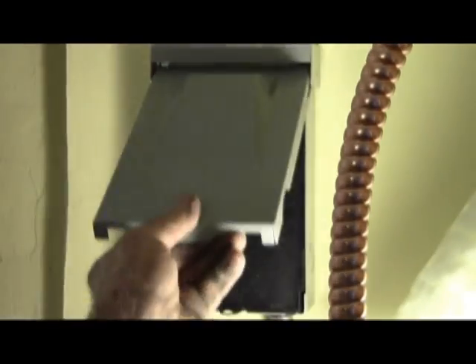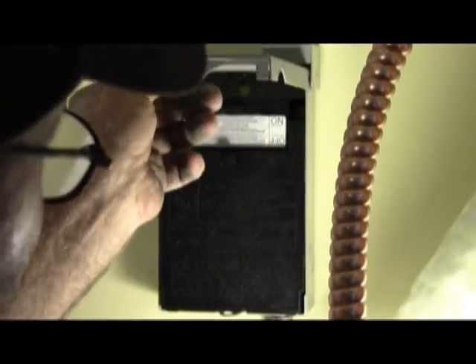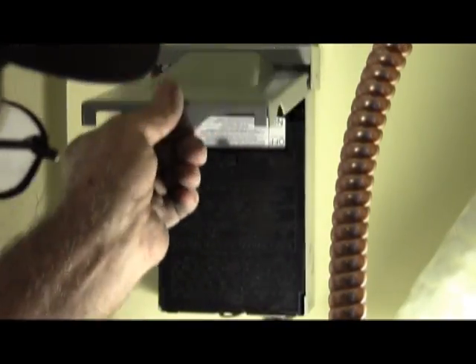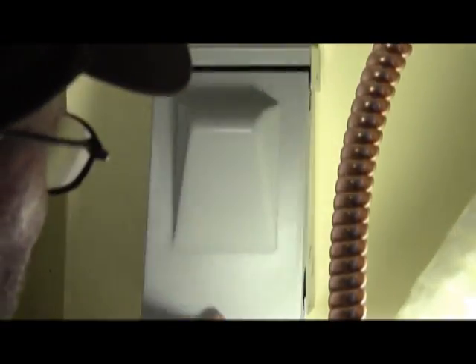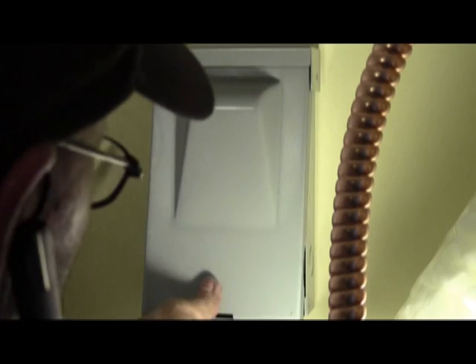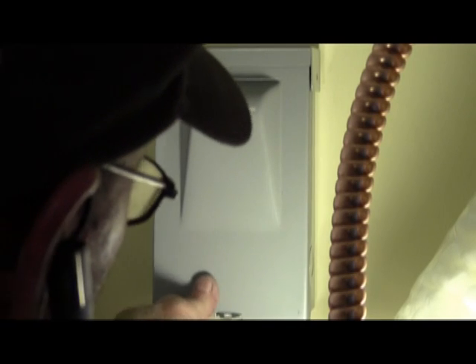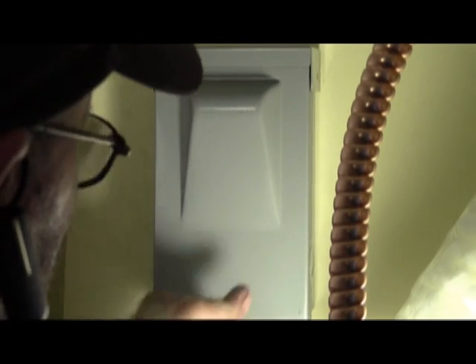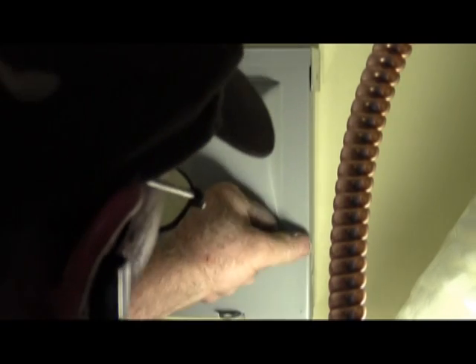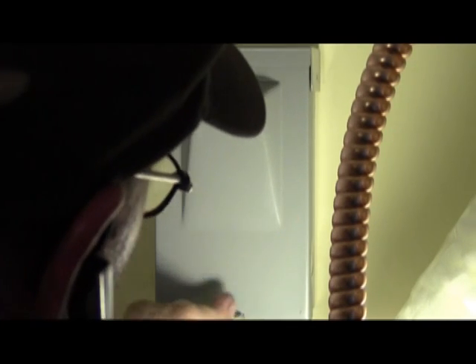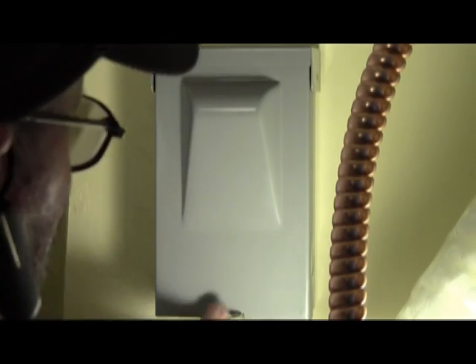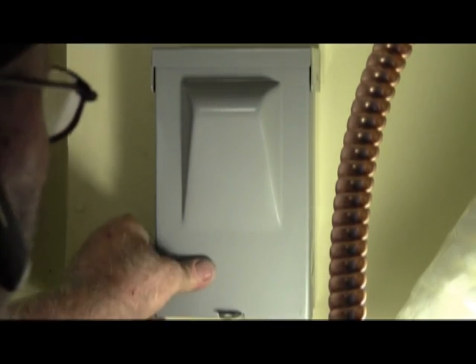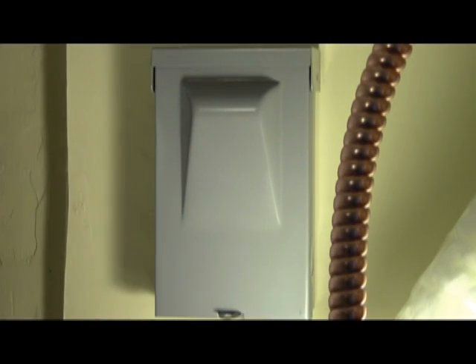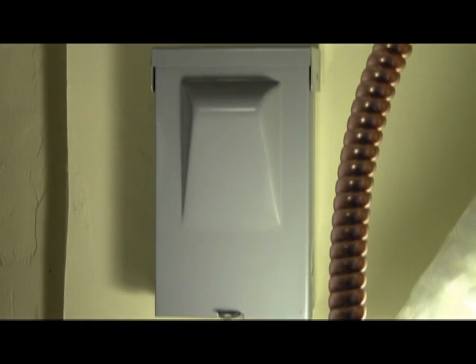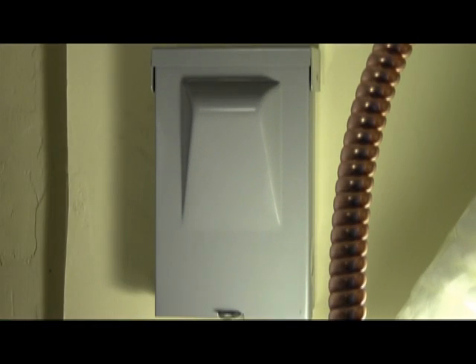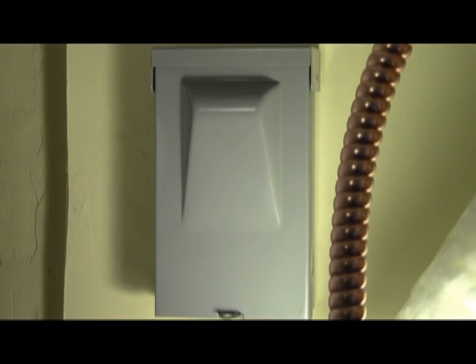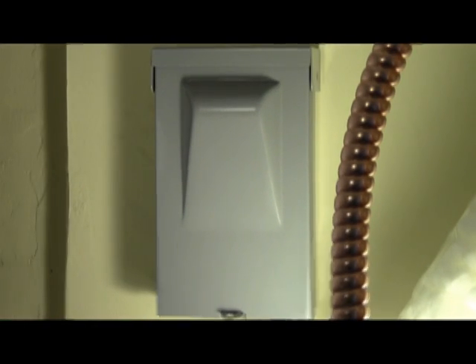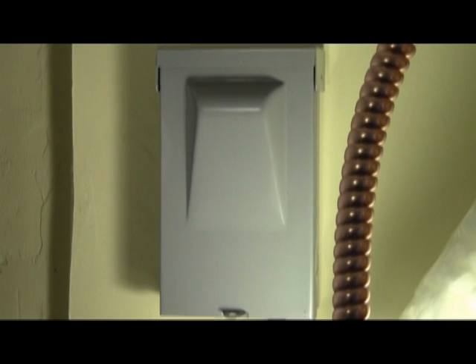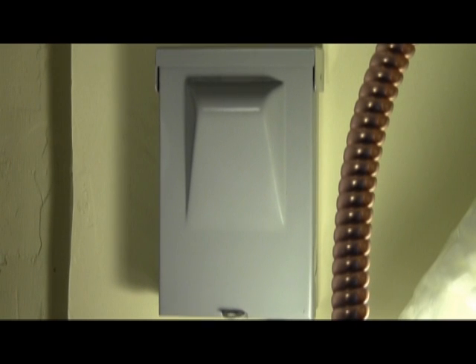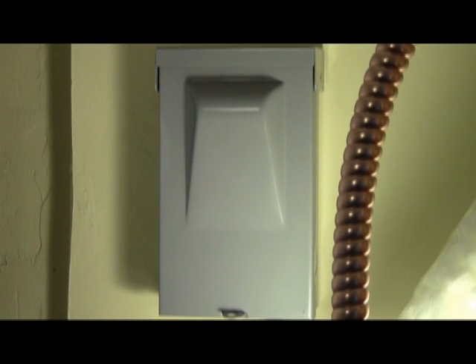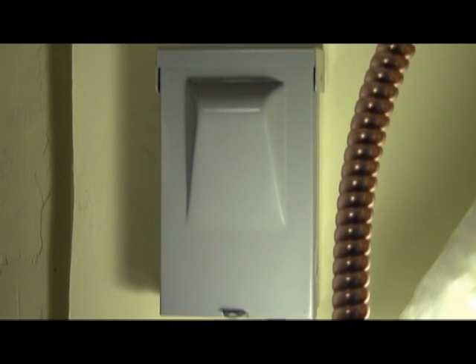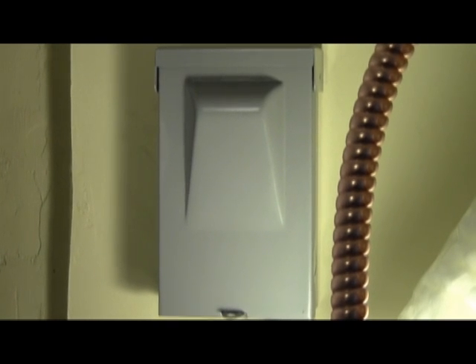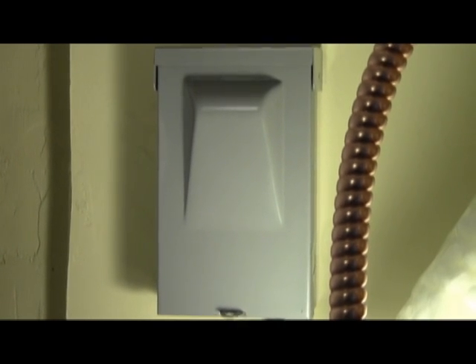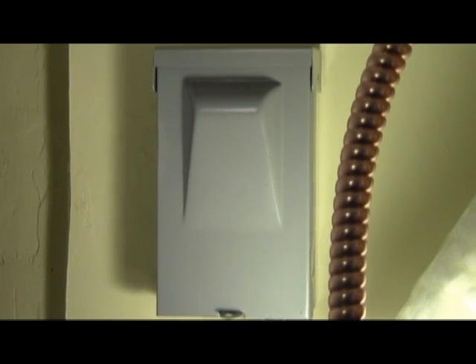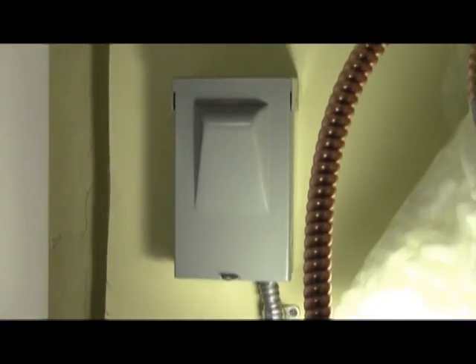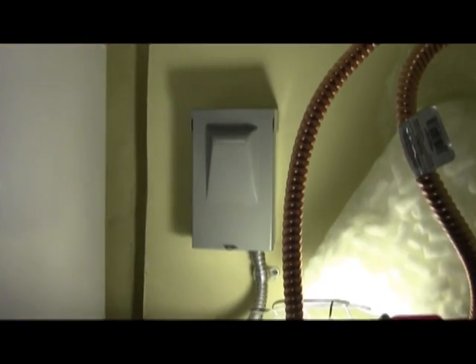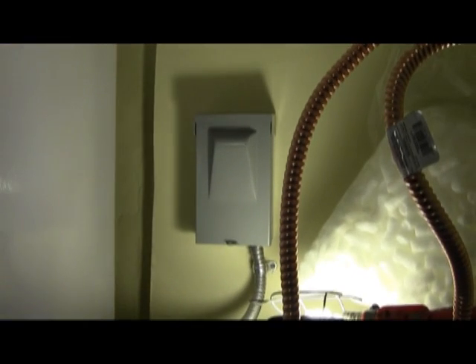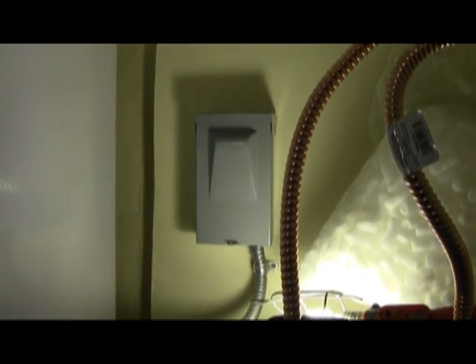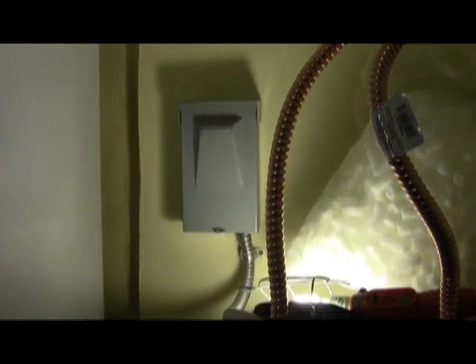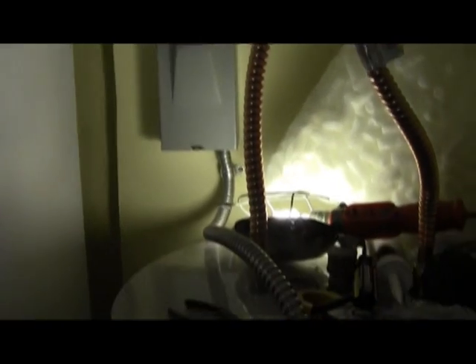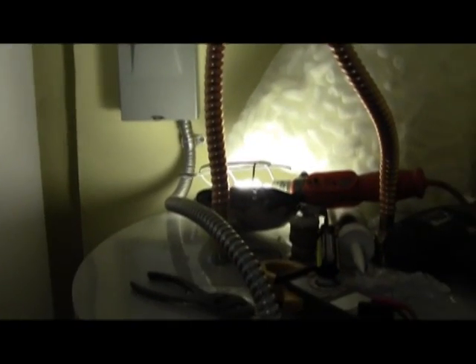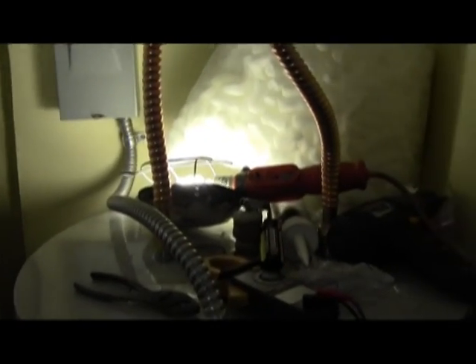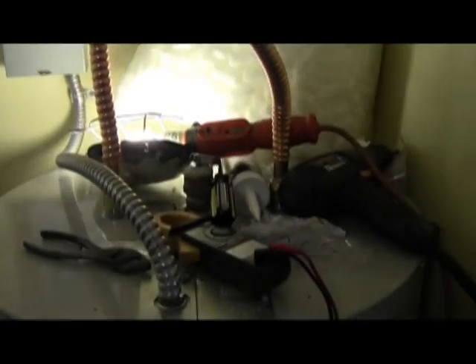And there we have it. Hot water heater disconnect — fully installed, up to code, and ready for inspection.